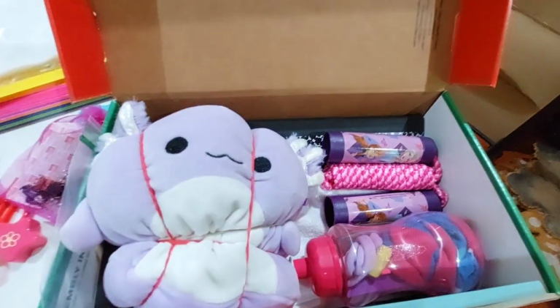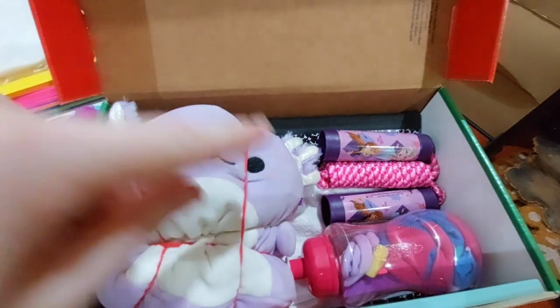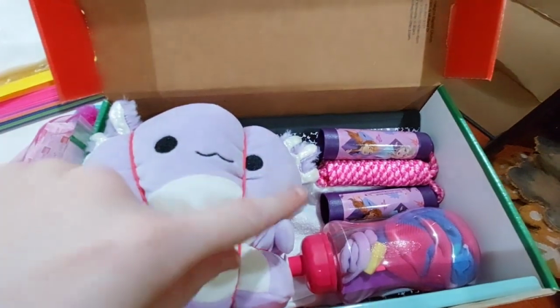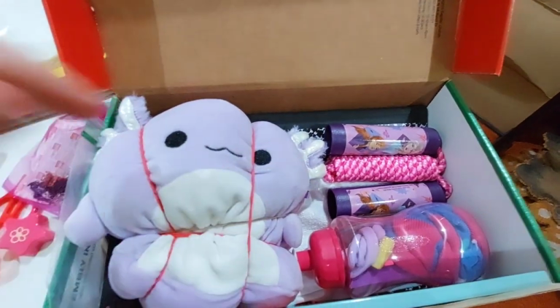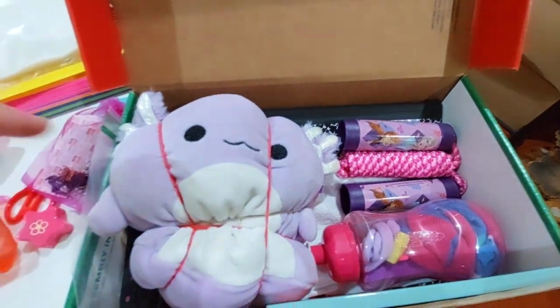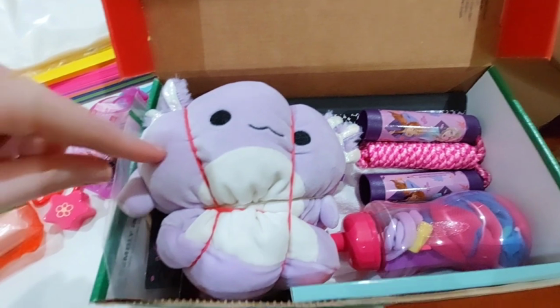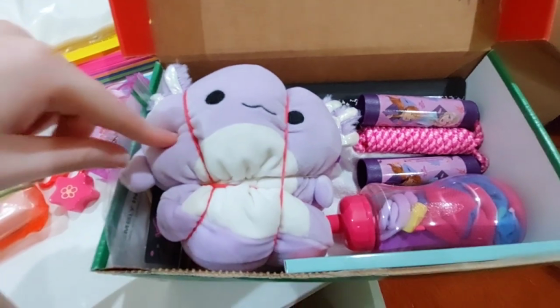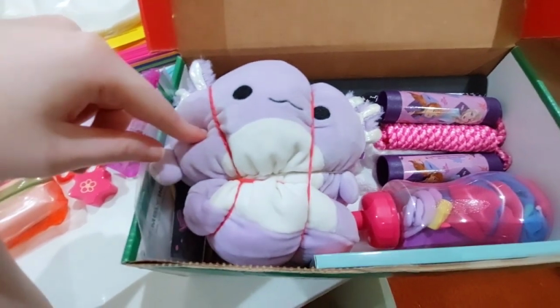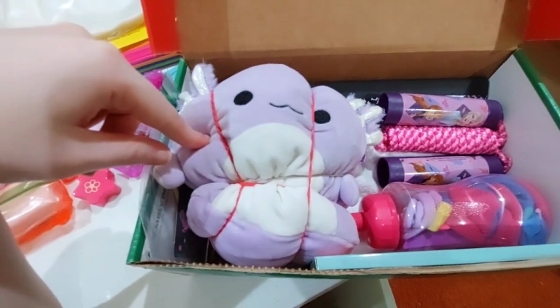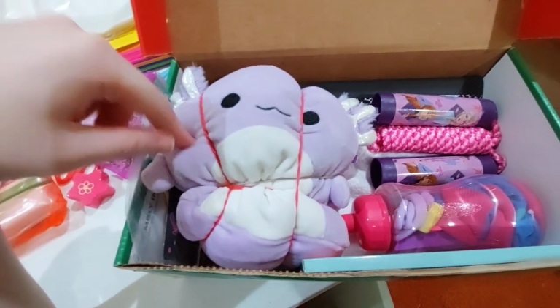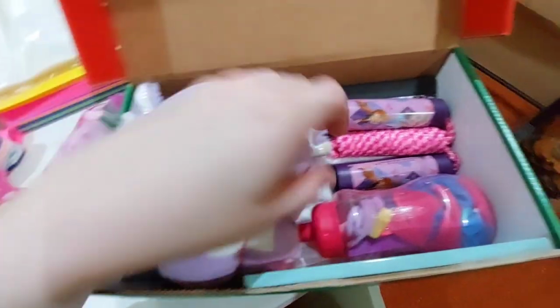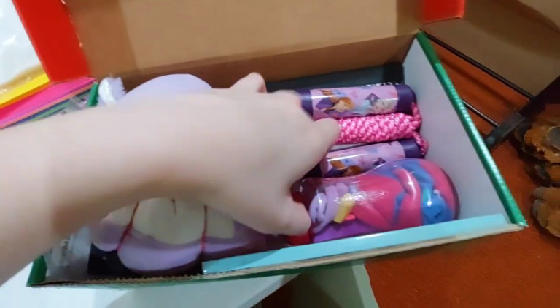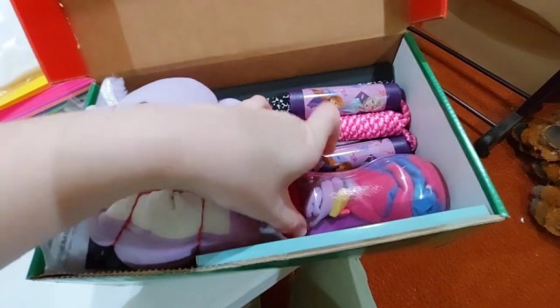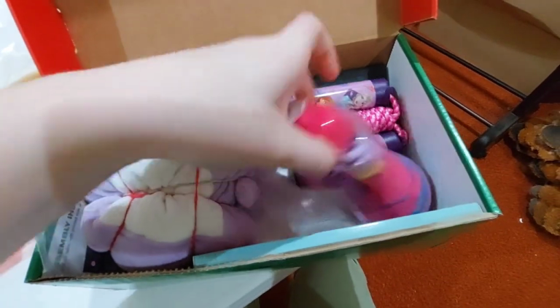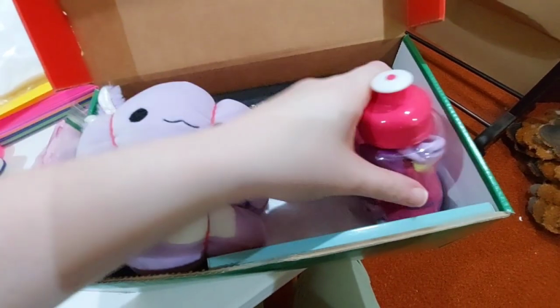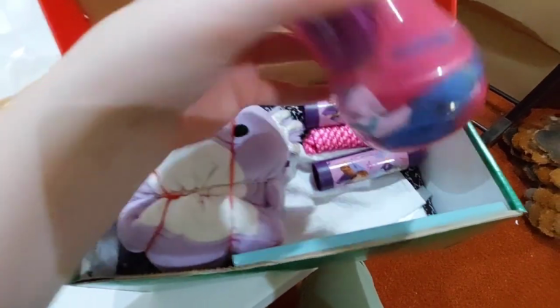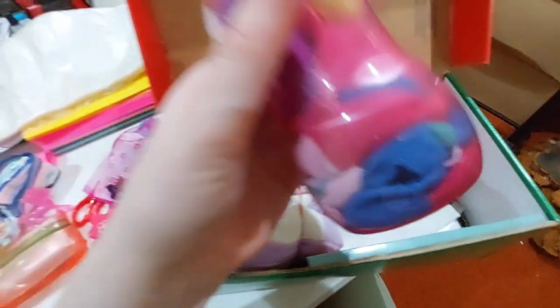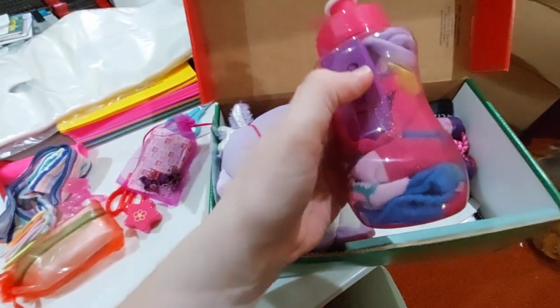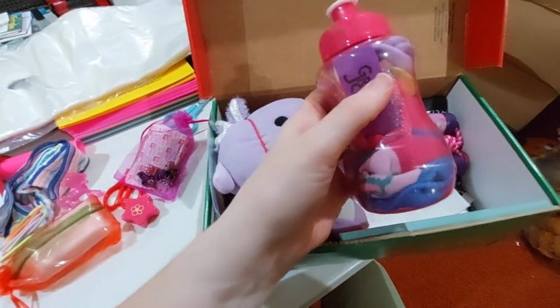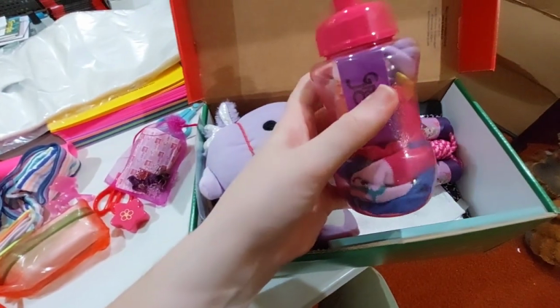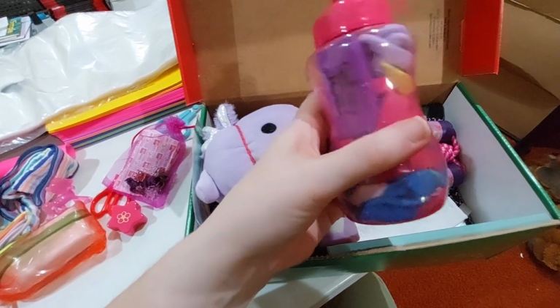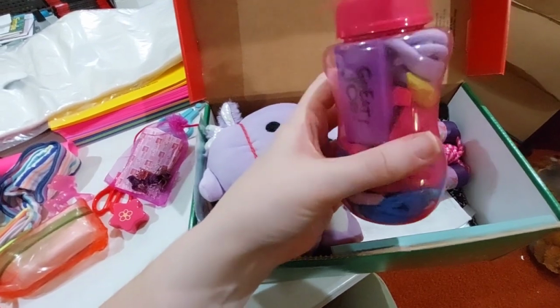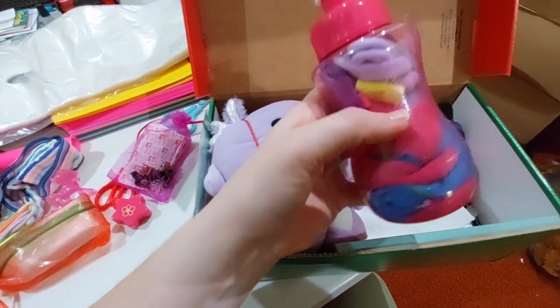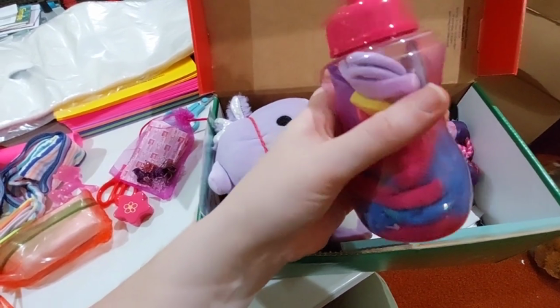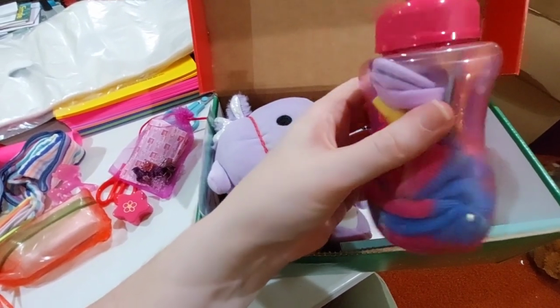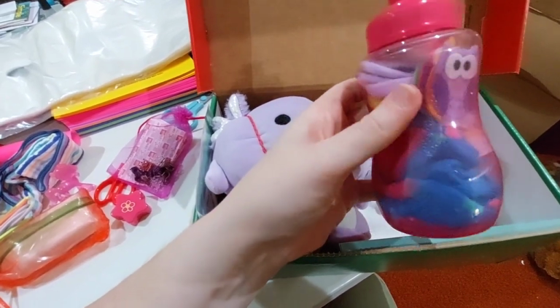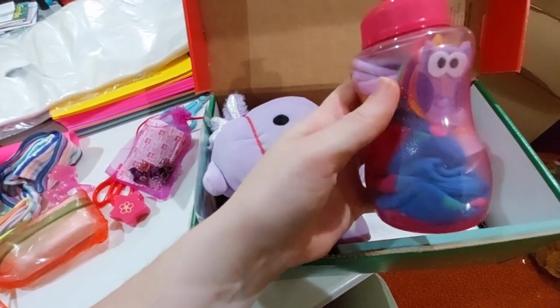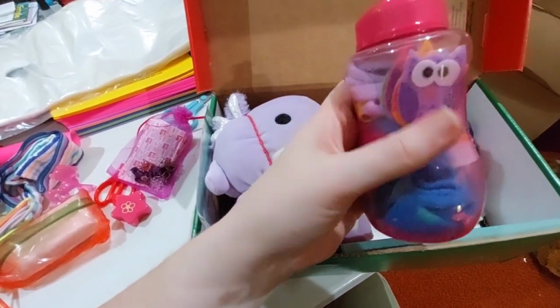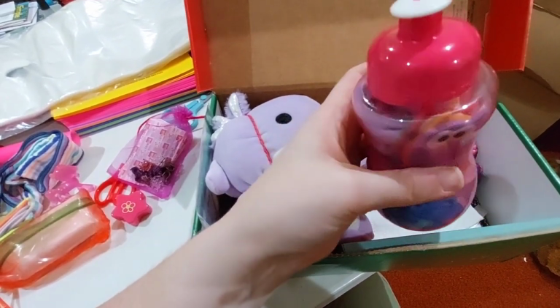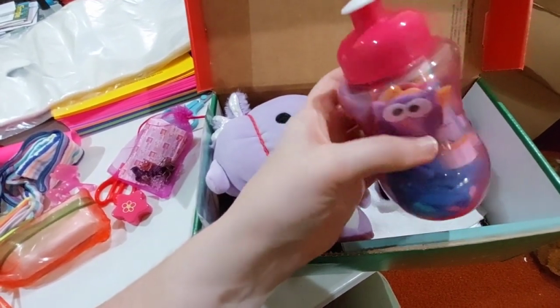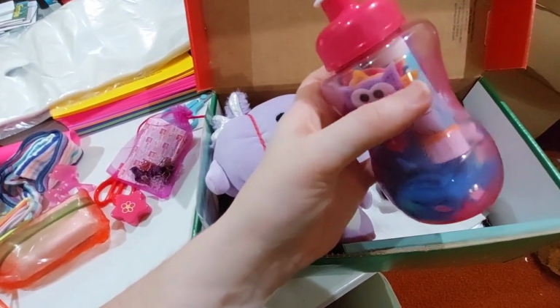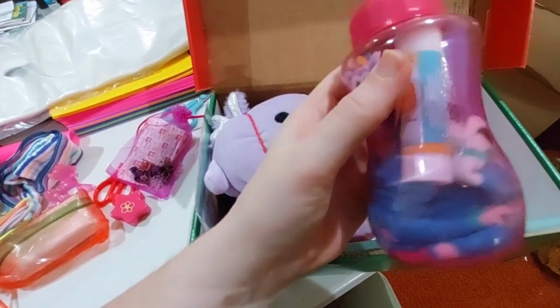Then she has a frozen jump rope, this little stuffed axolotl, and then this water bottle which has her socks, erasers, headband, stickers, and her glue stick.